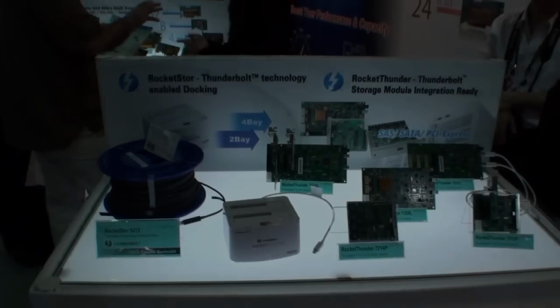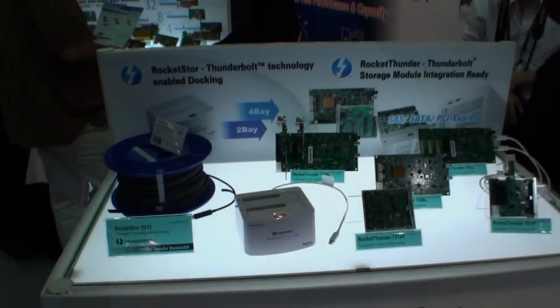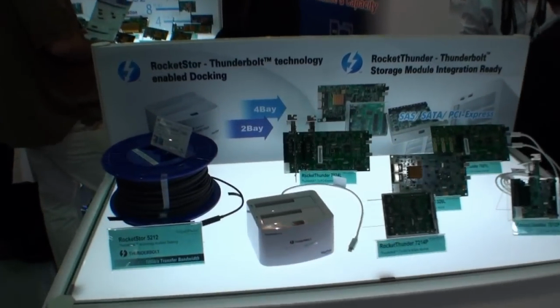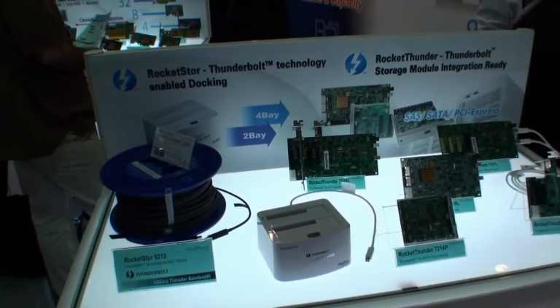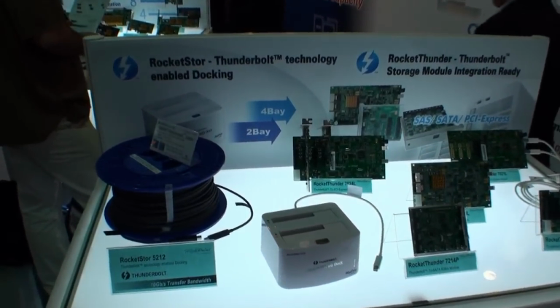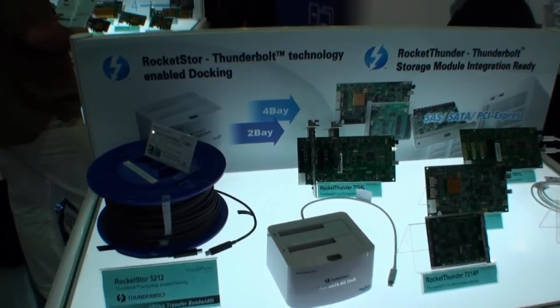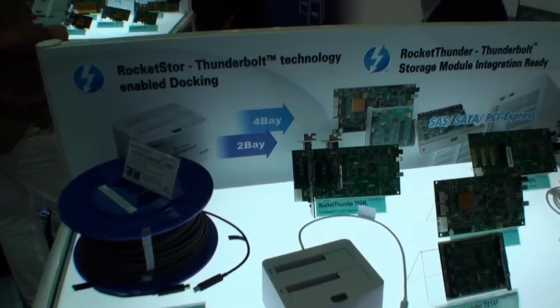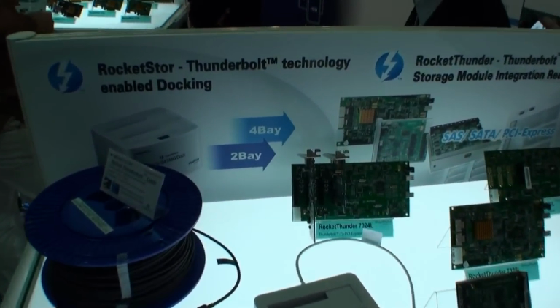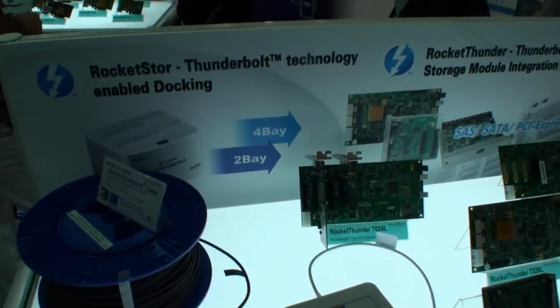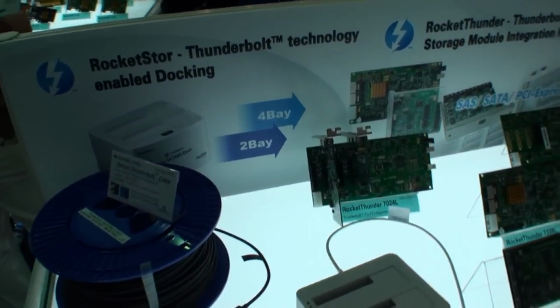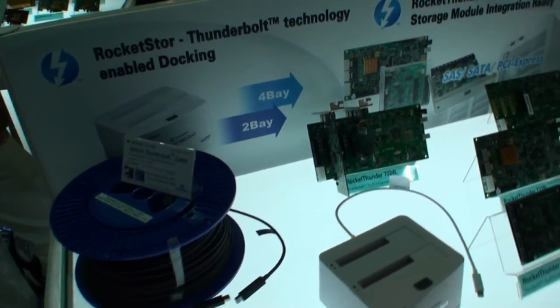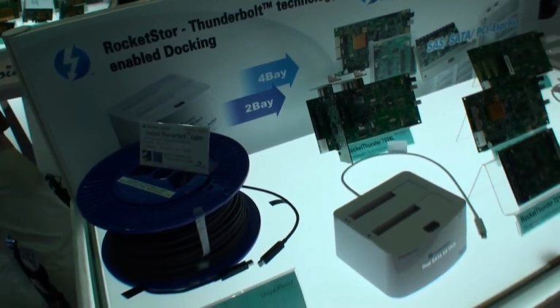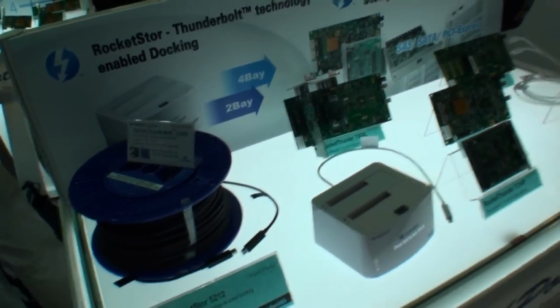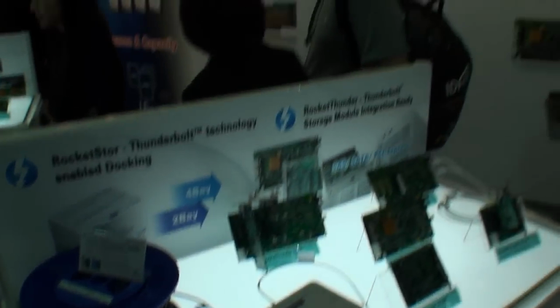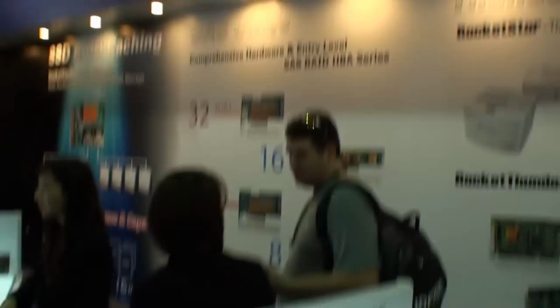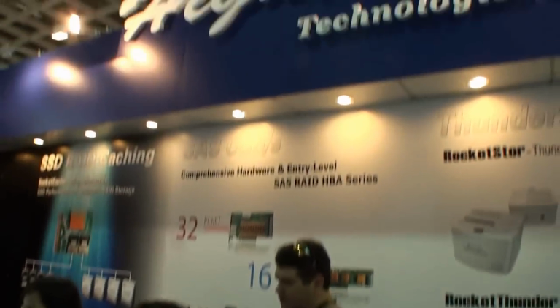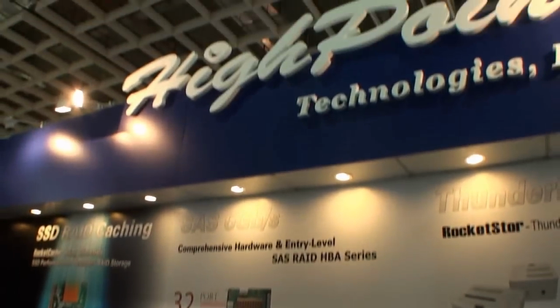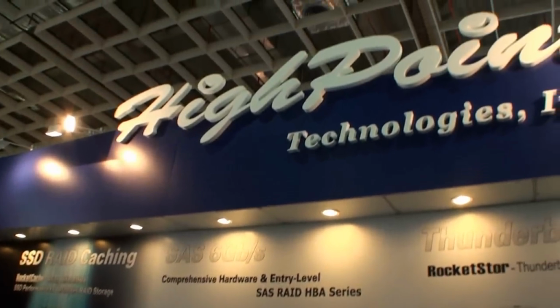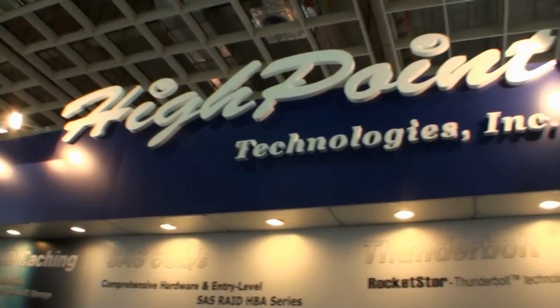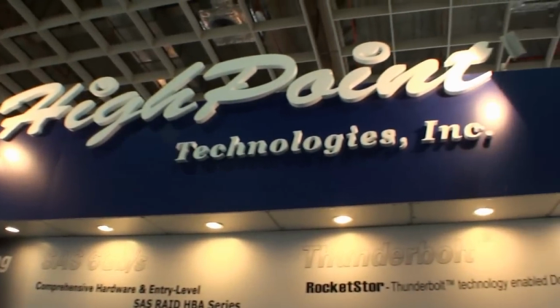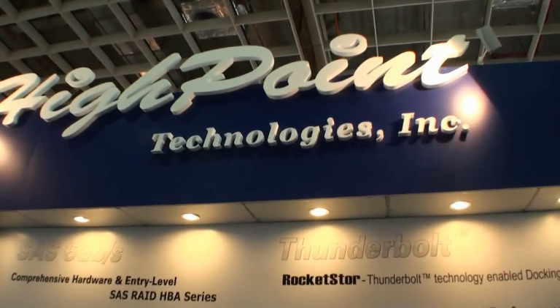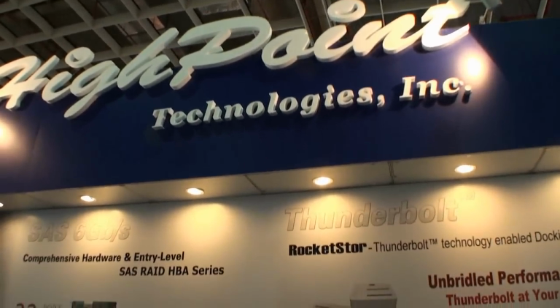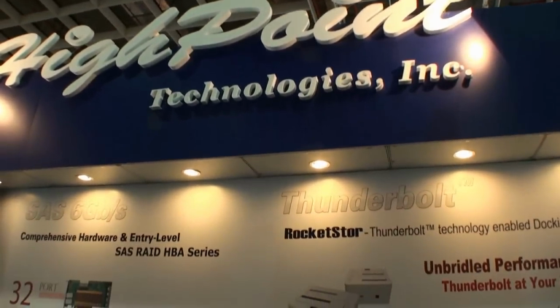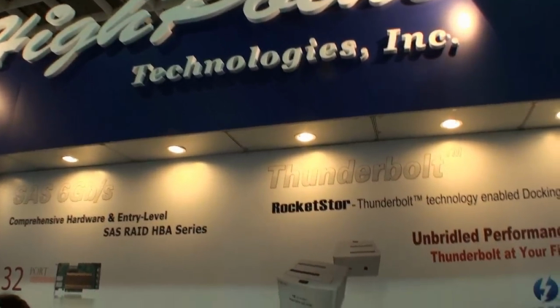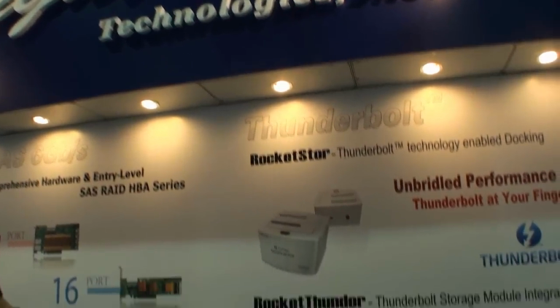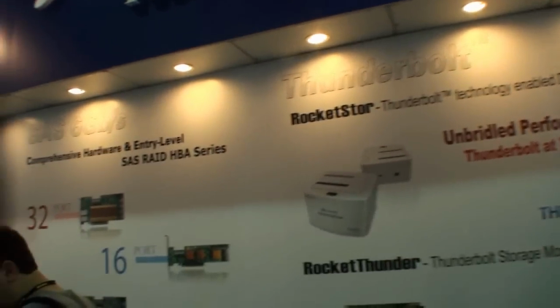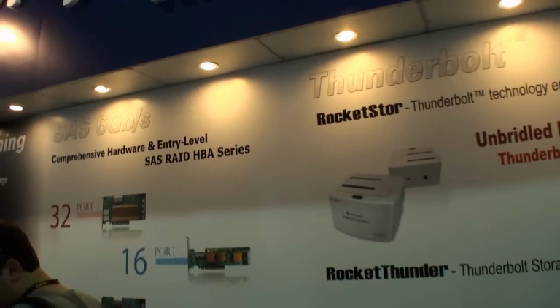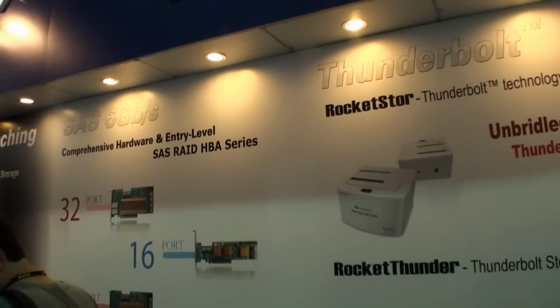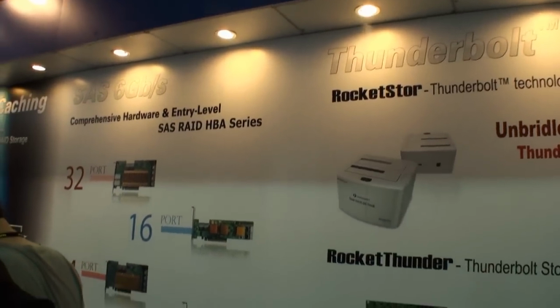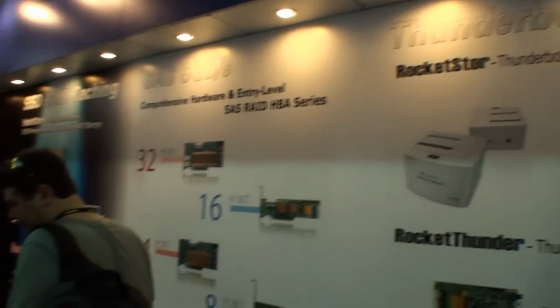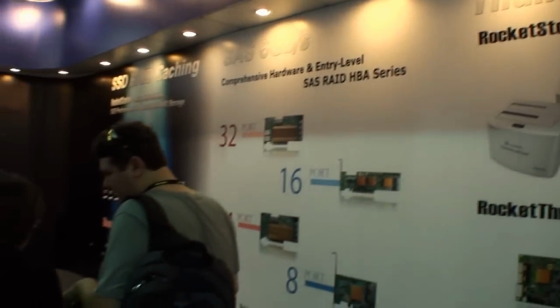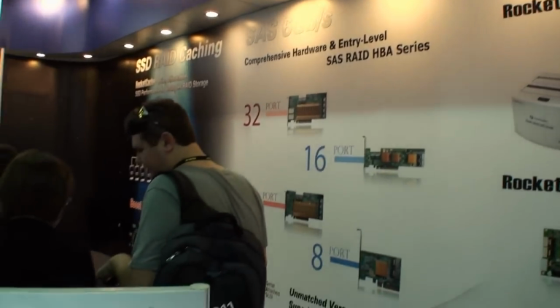Cameron from Tweak Town, back again for another video from Computex Taipei 2012. We're here at the HighPoint booth — the company that's been making storage products for a long time.